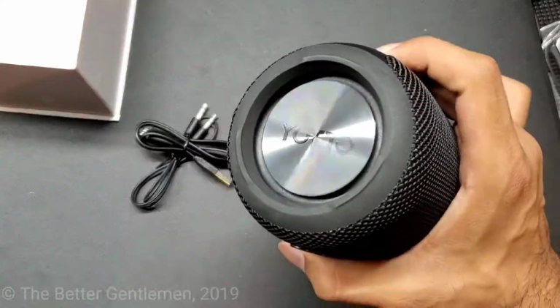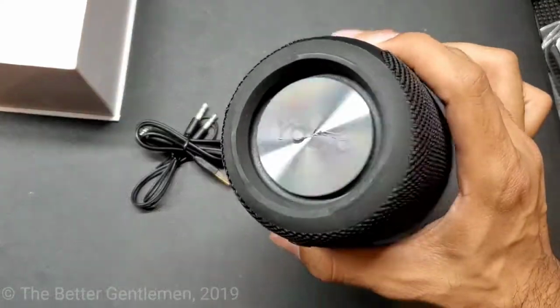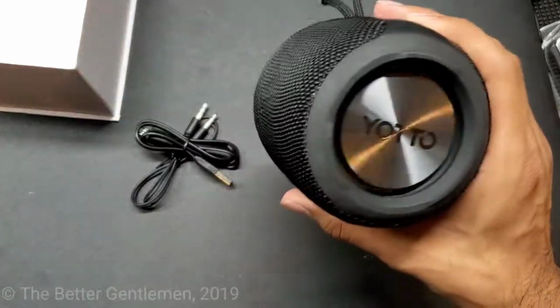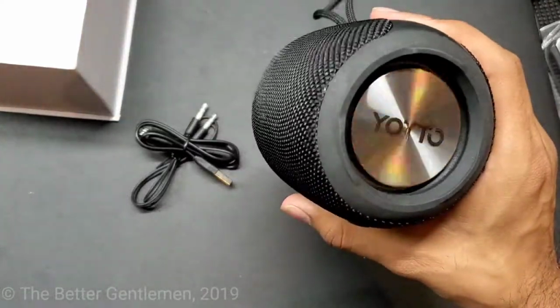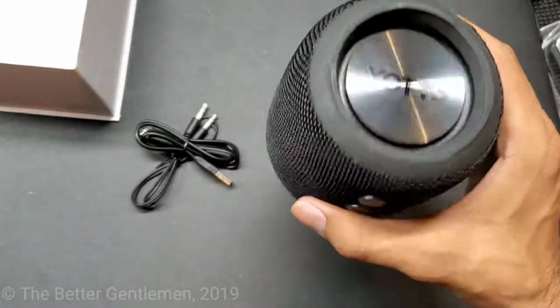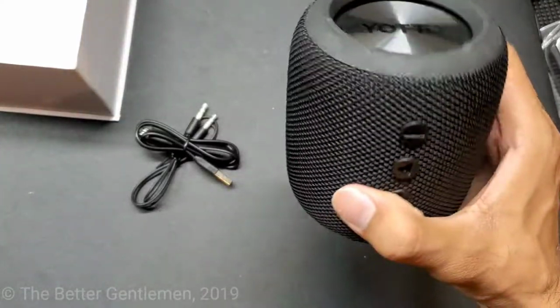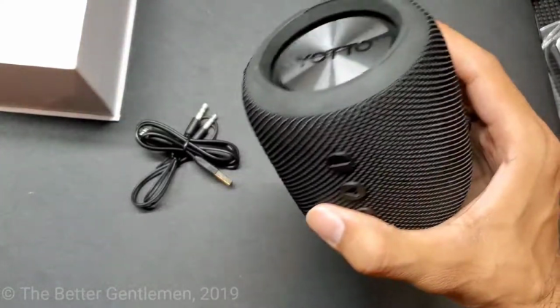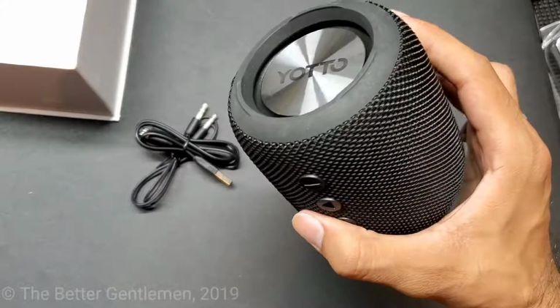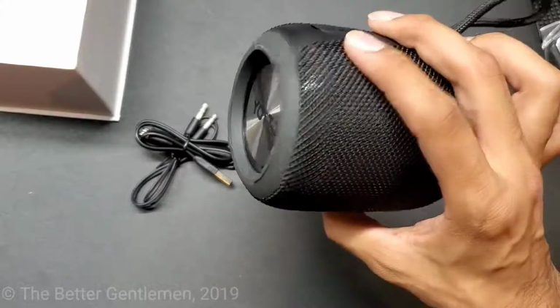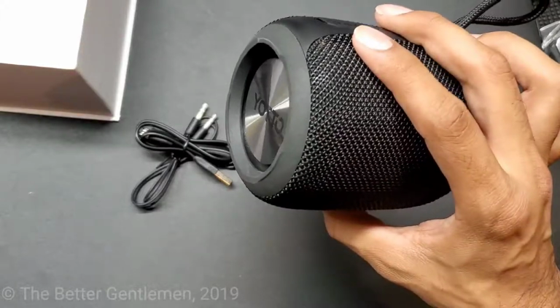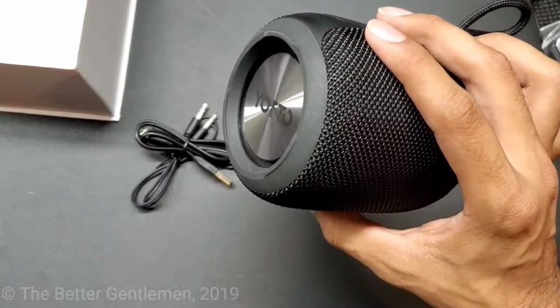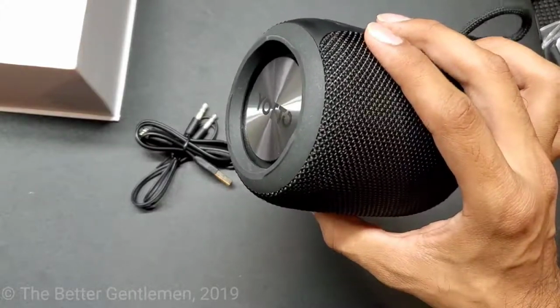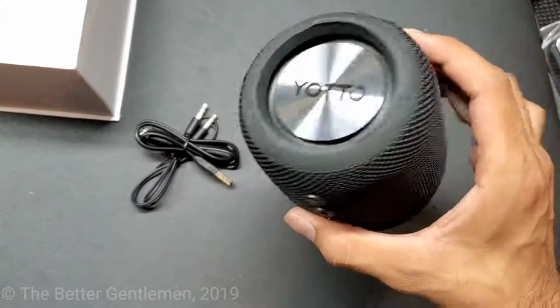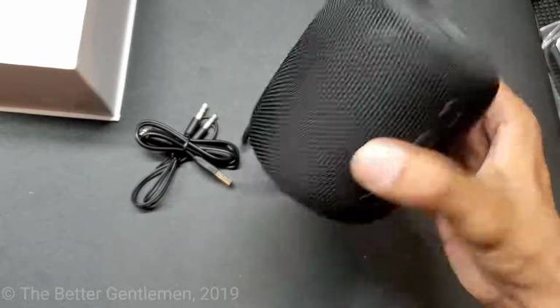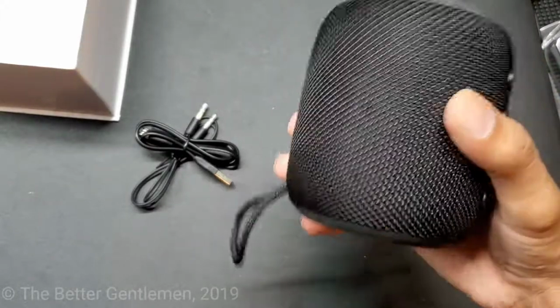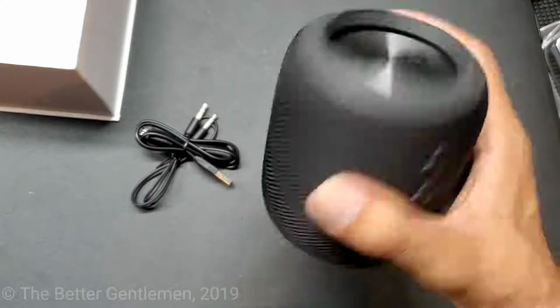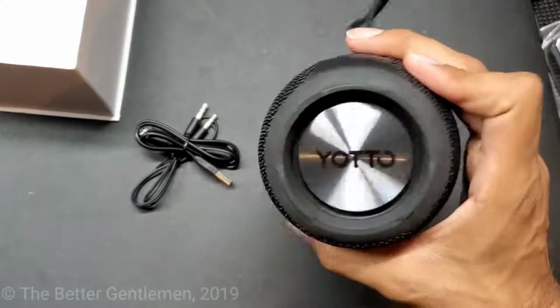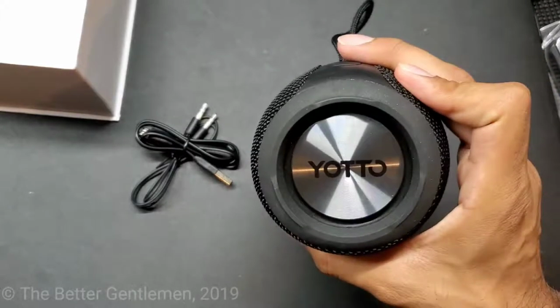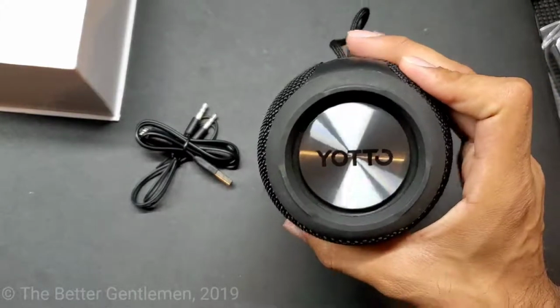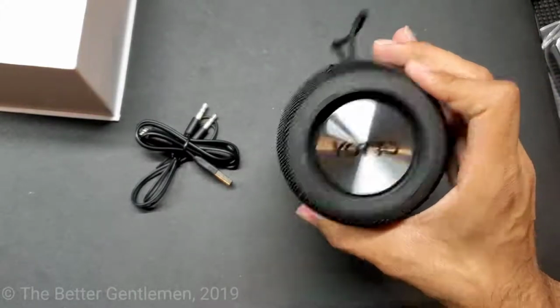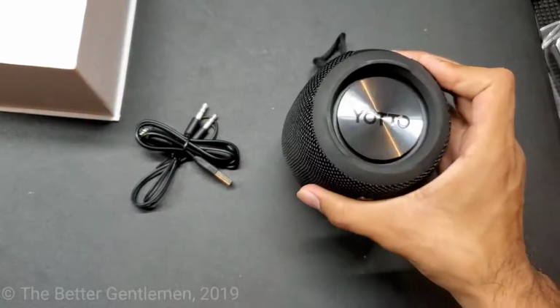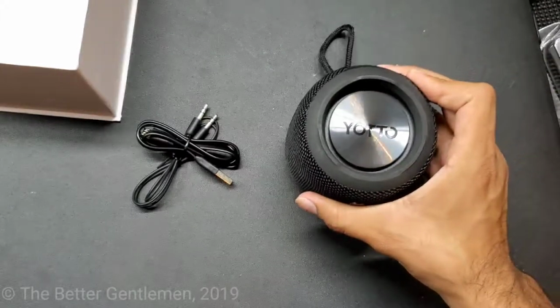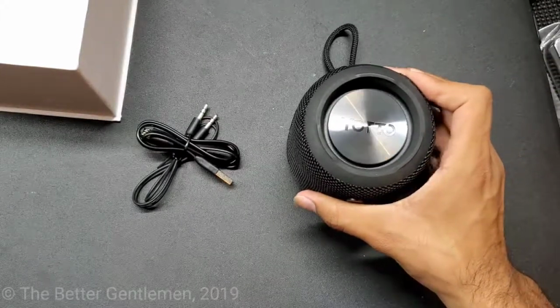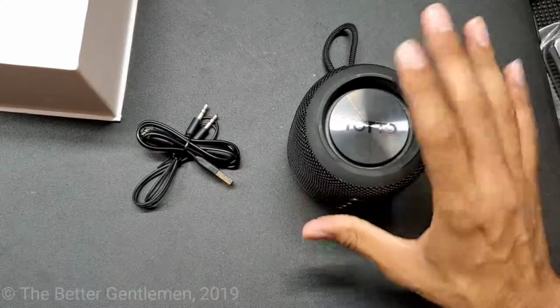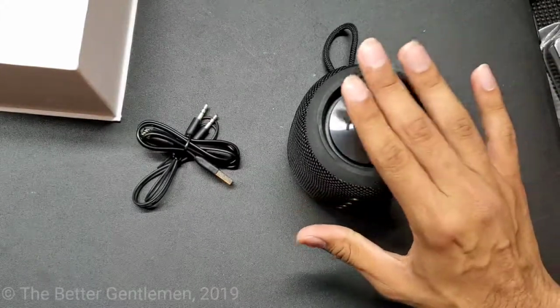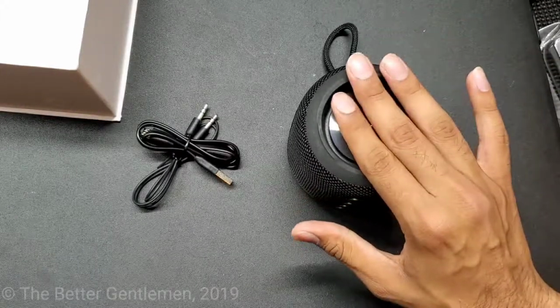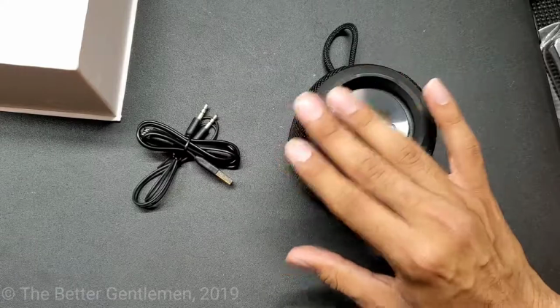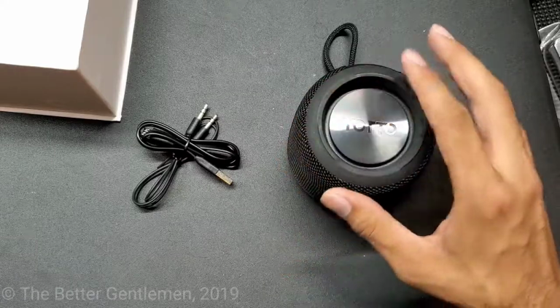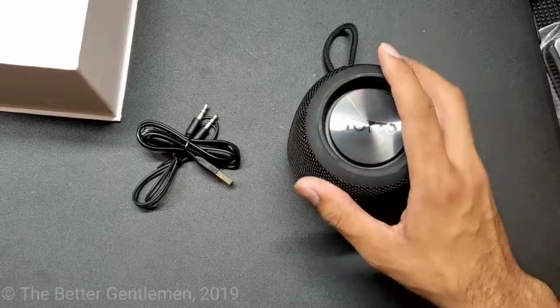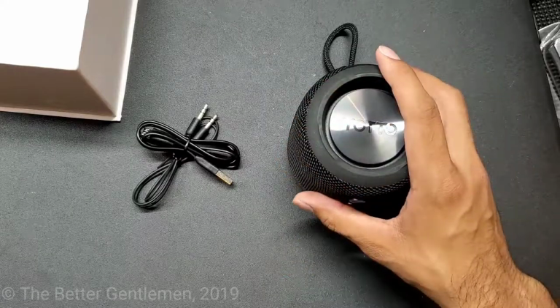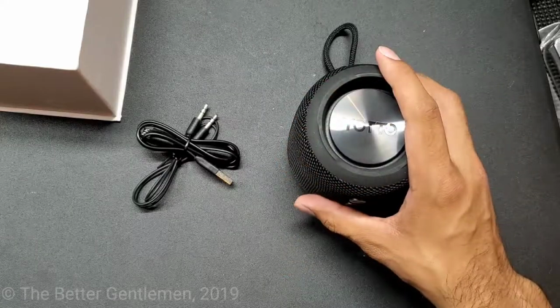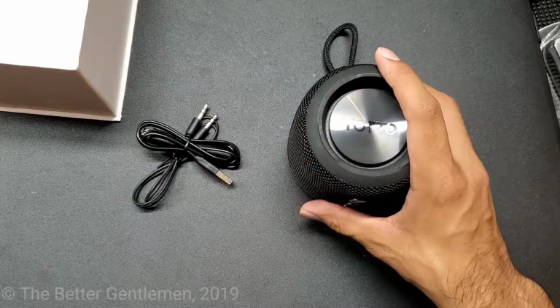It supports true wireless stereo. So what that means is if you have two of these same speakers, you'll play music out of both speakers at the same time.